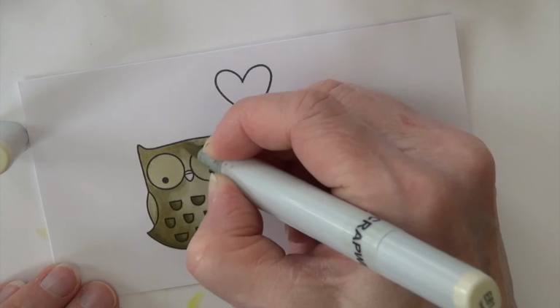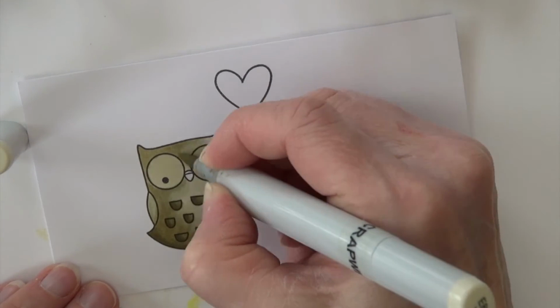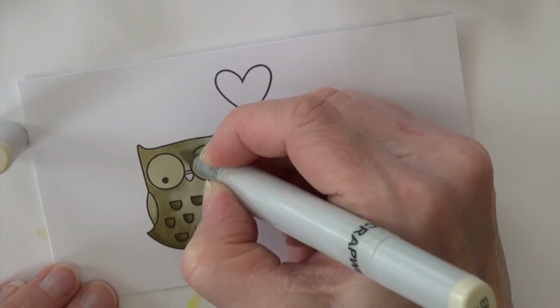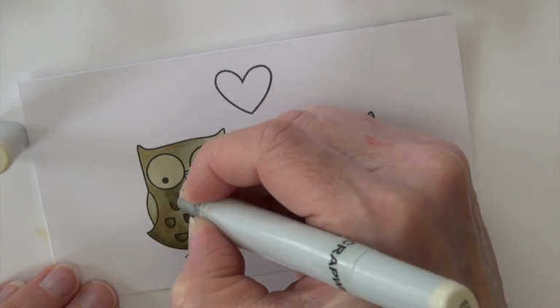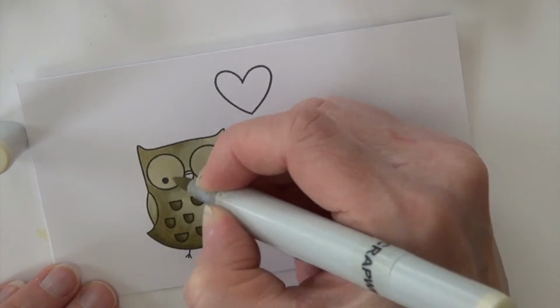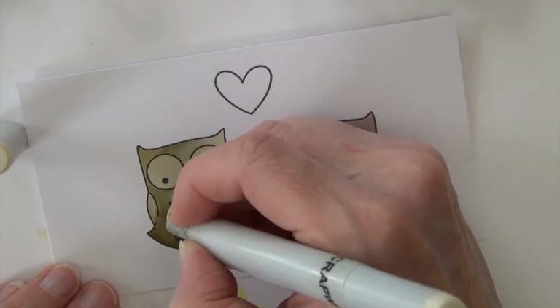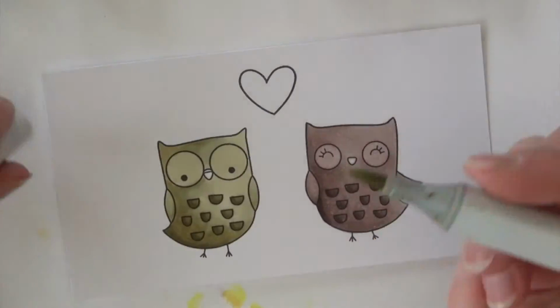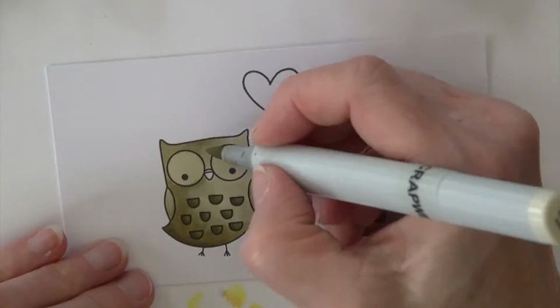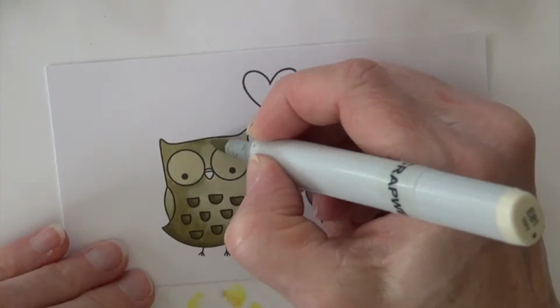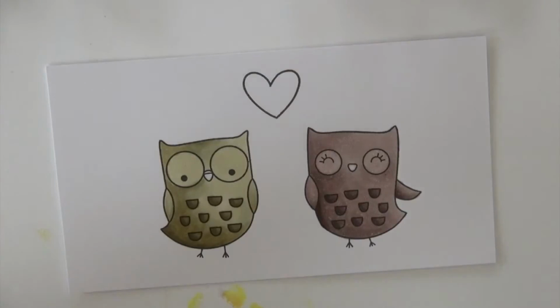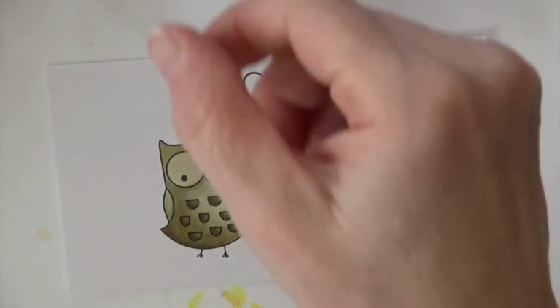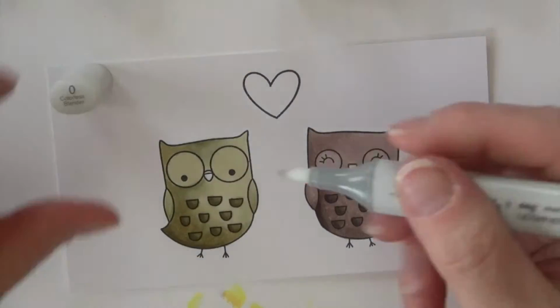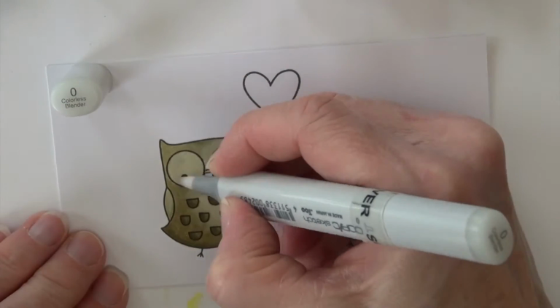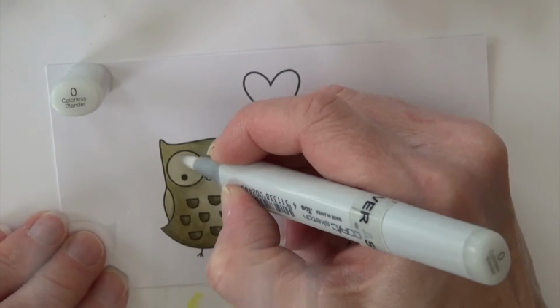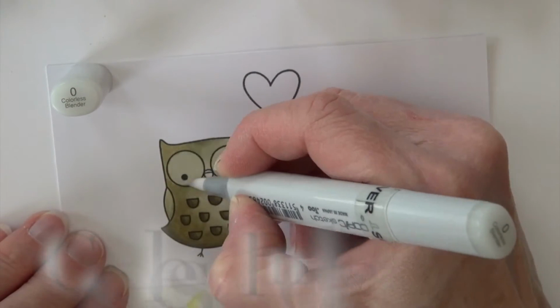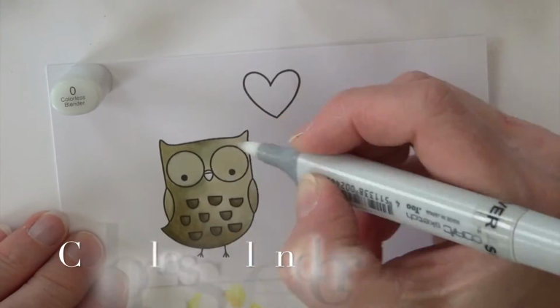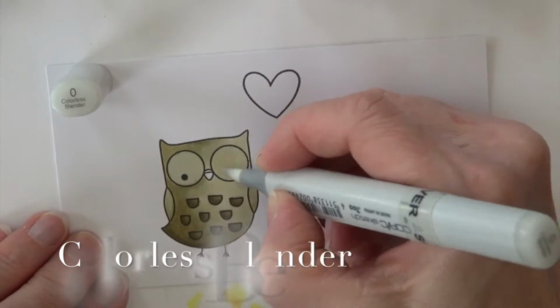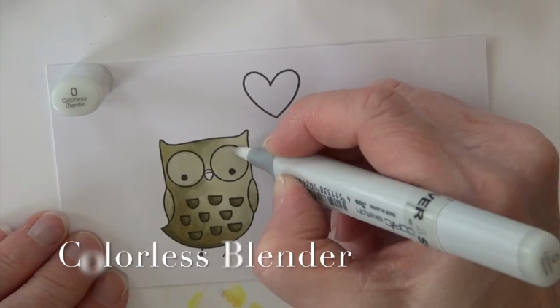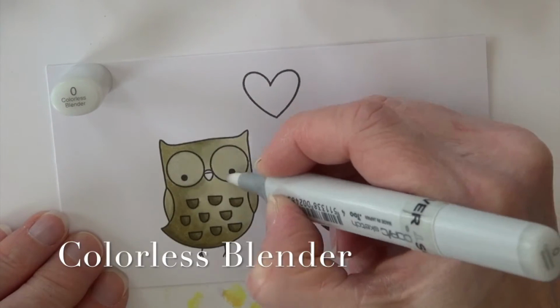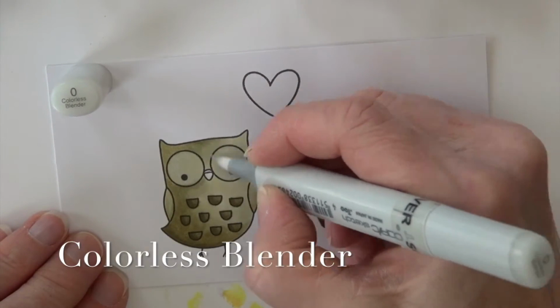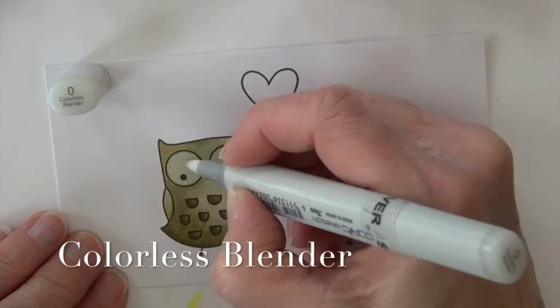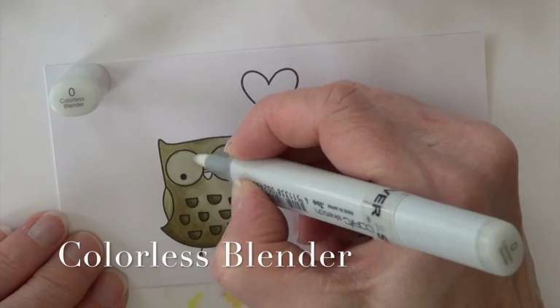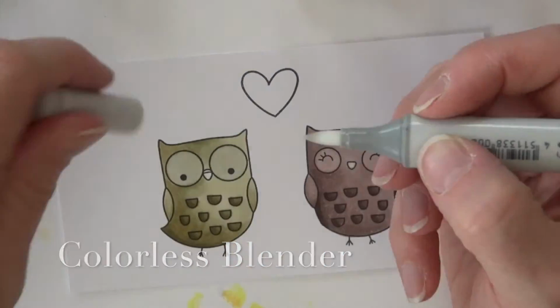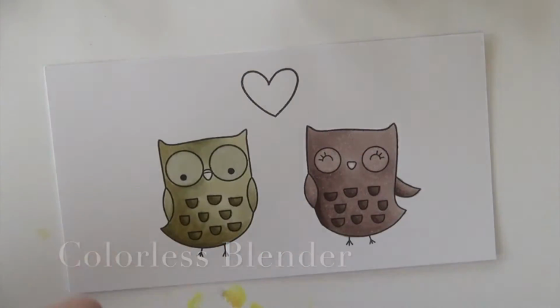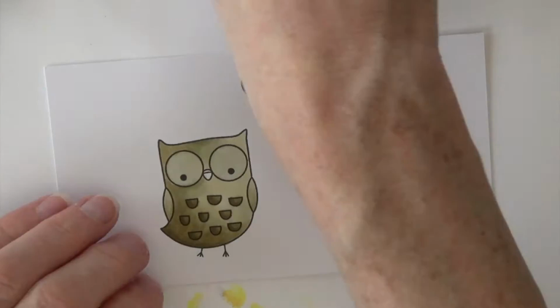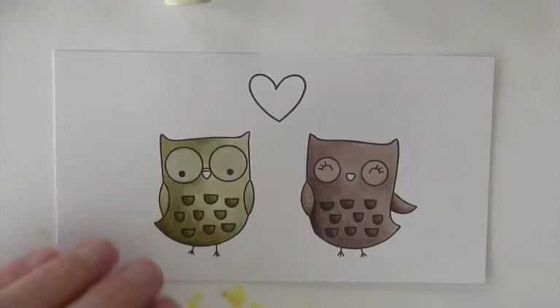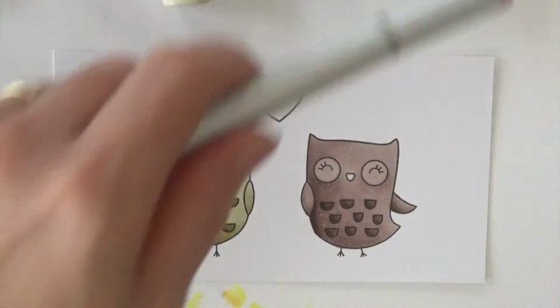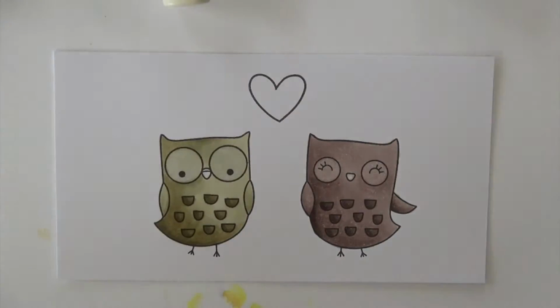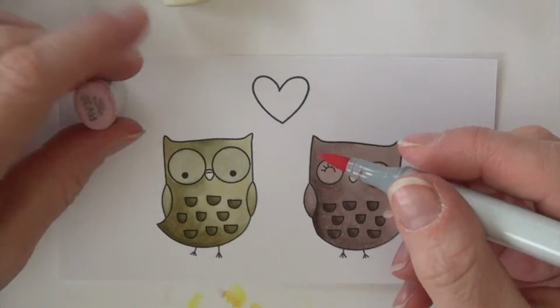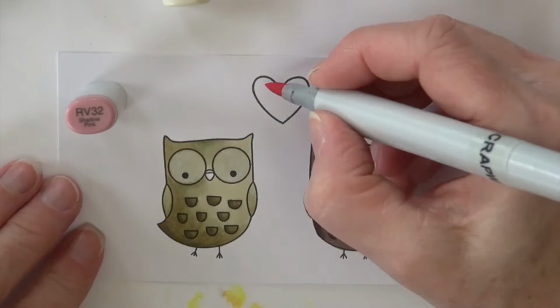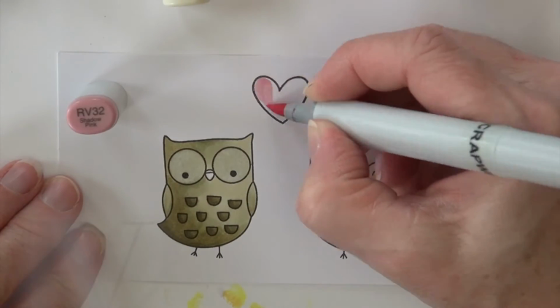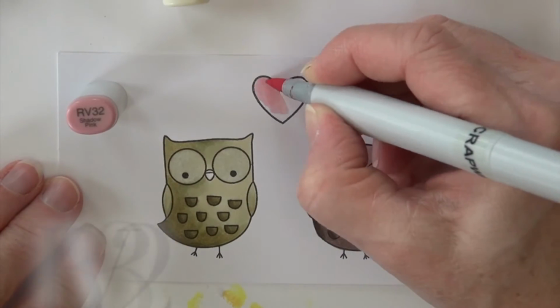I'm keeping these guys really simple because they're fun, just simple graphic characters. Then lightening up his eyes again with the colorless blender — he almost looks like he has little glasses on, which is kind of fun.